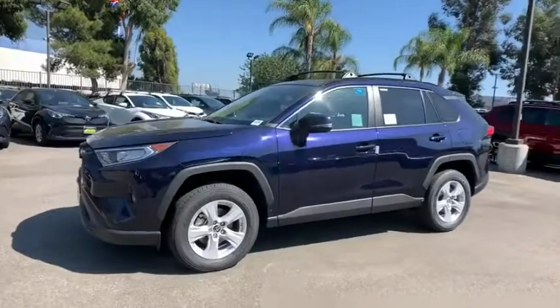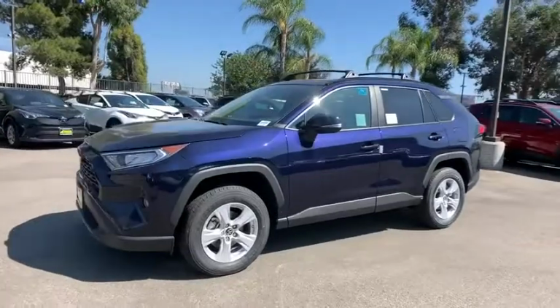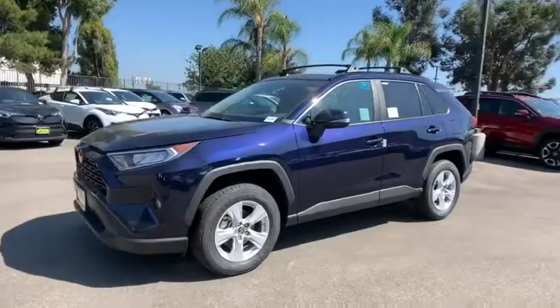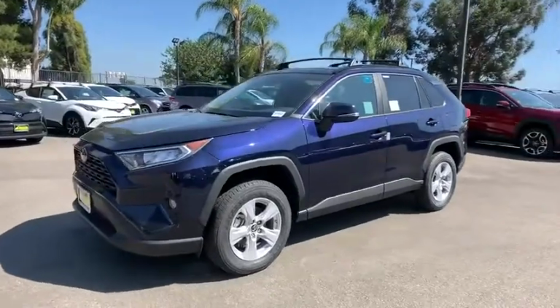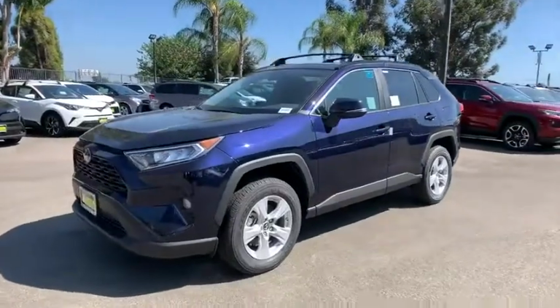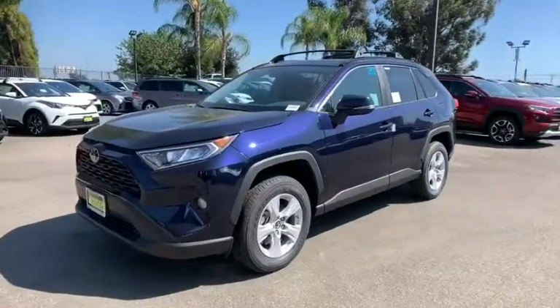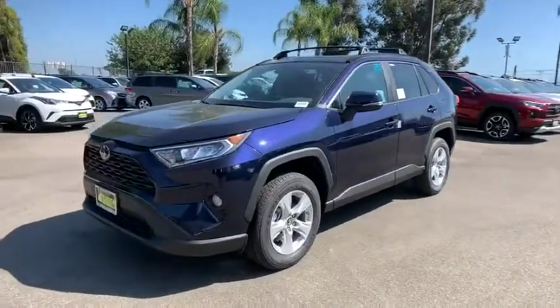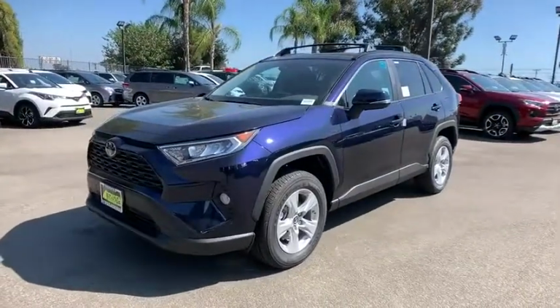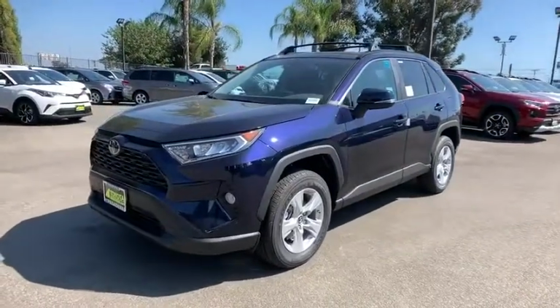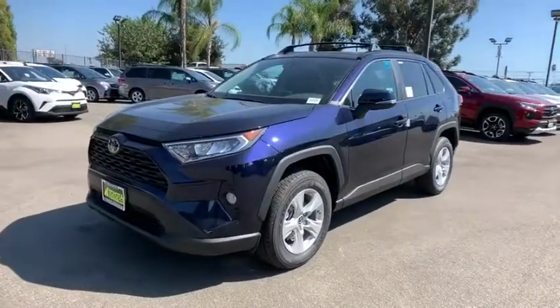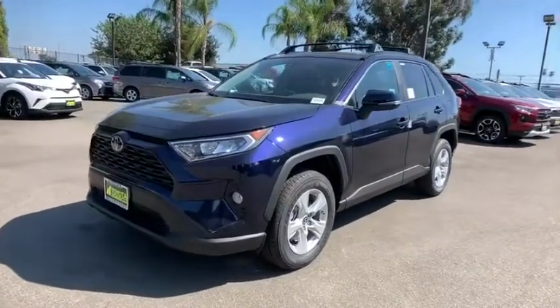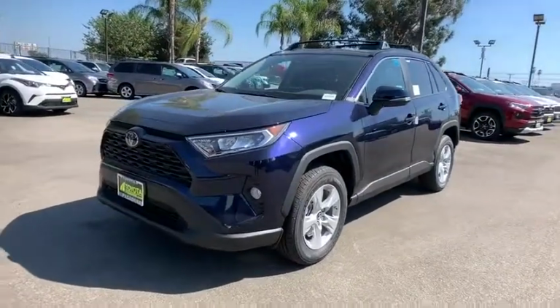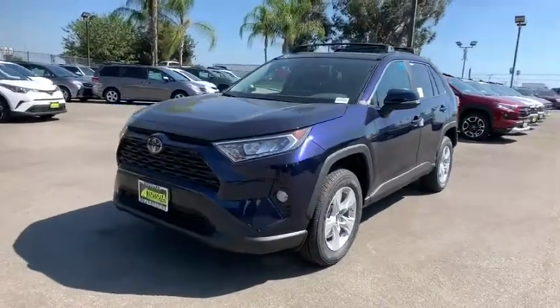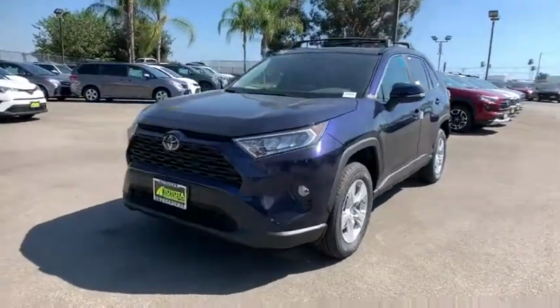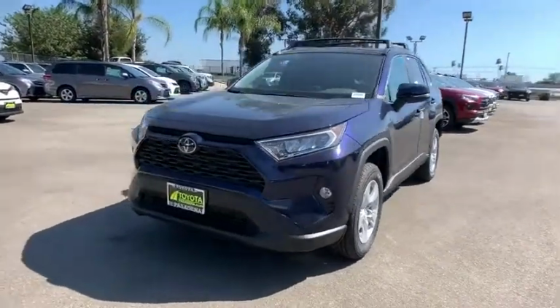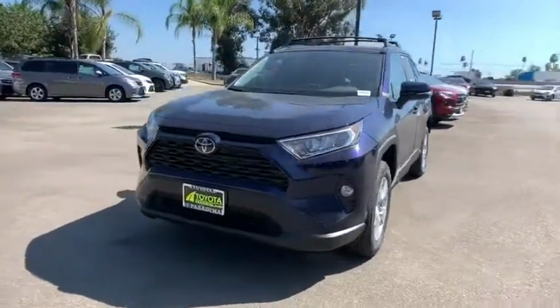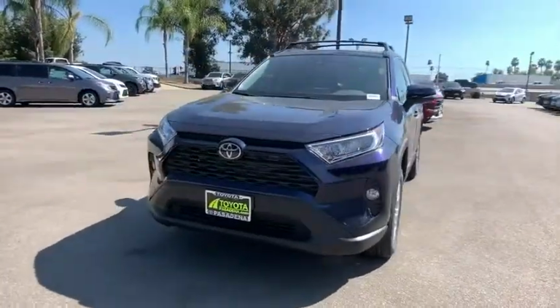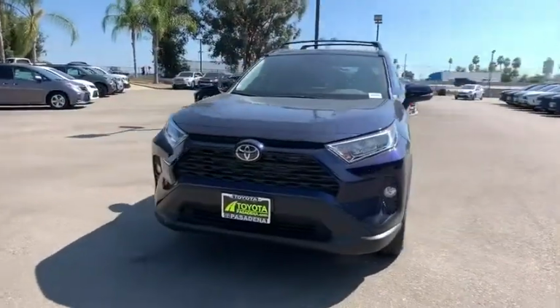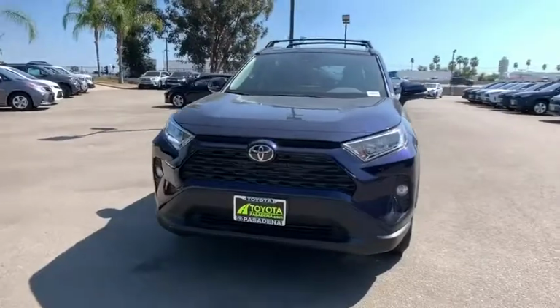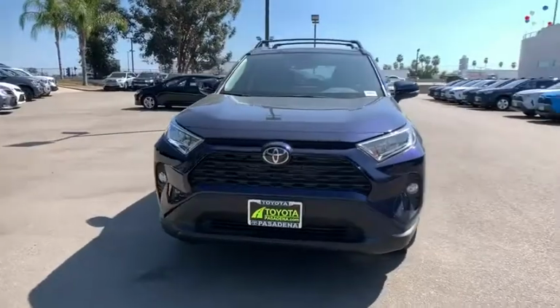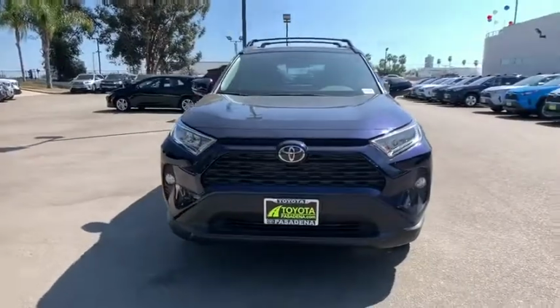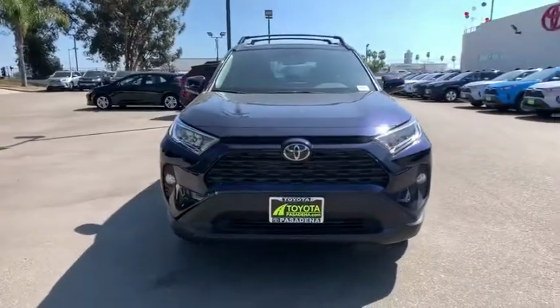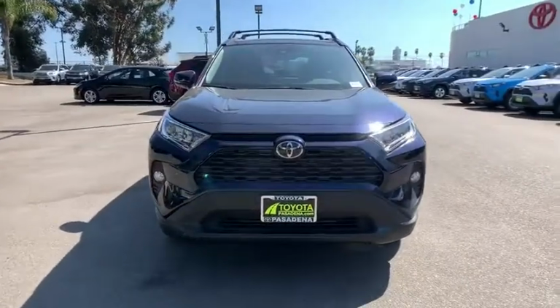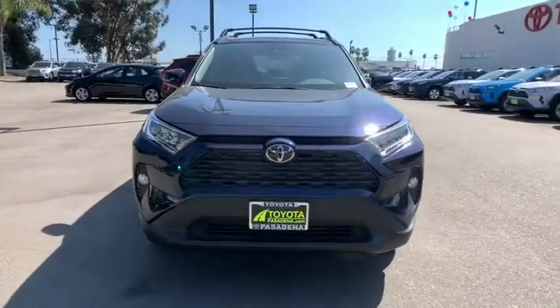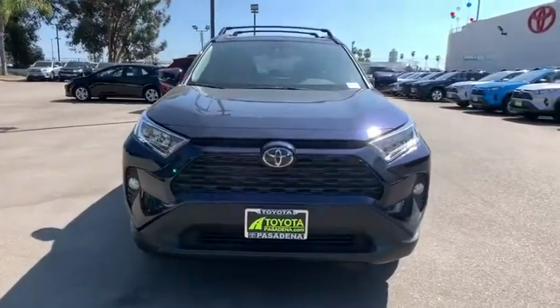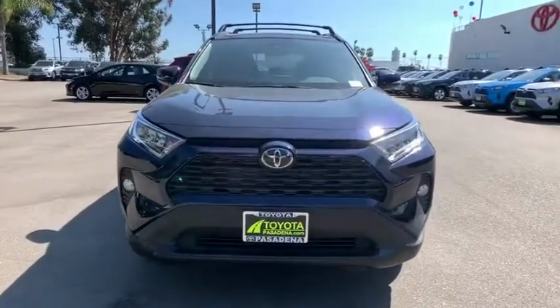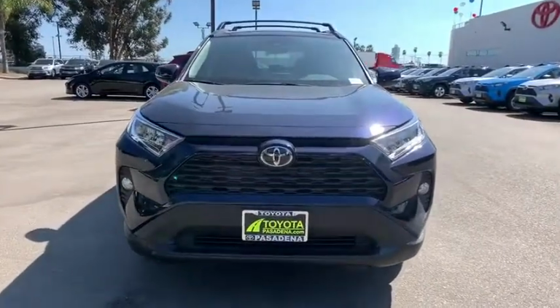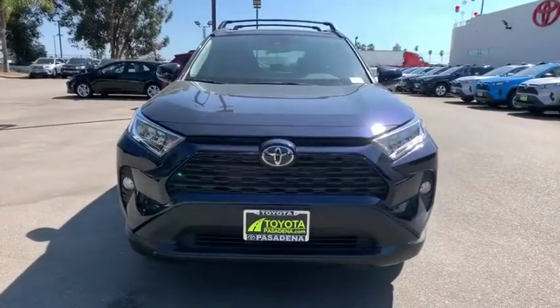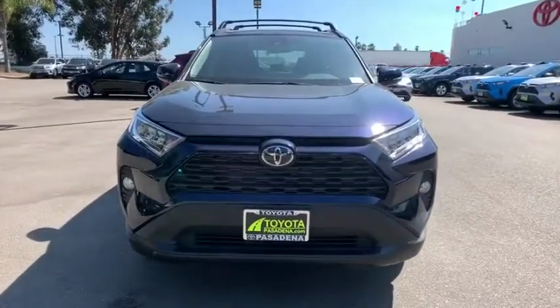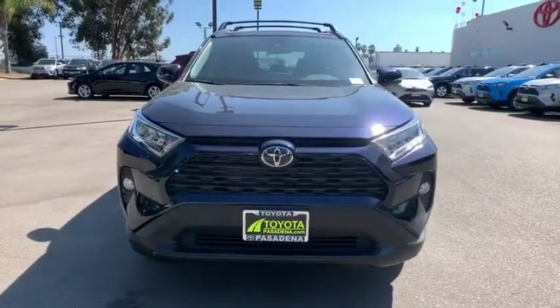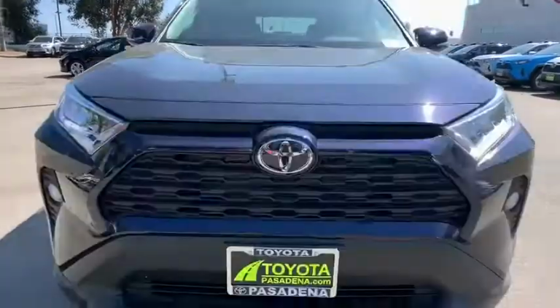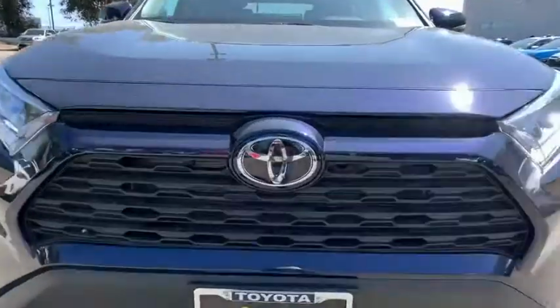Keyless start, aluminum wheels, four-wheel disc brakes, AM-FM stereo radio, rear defrost, climate control, front-wheel drive, MP3 player.